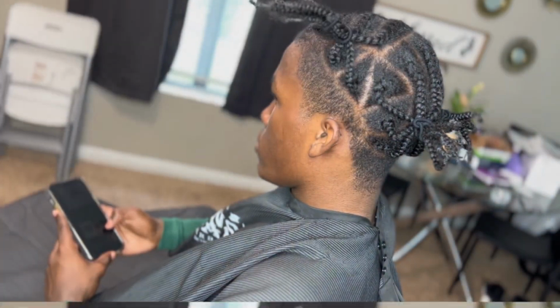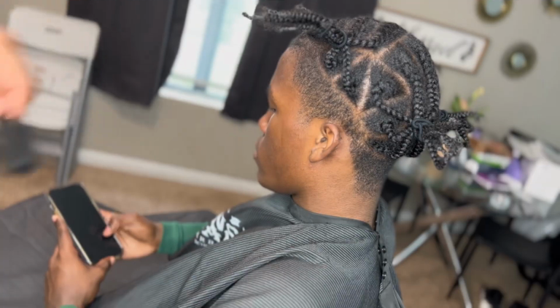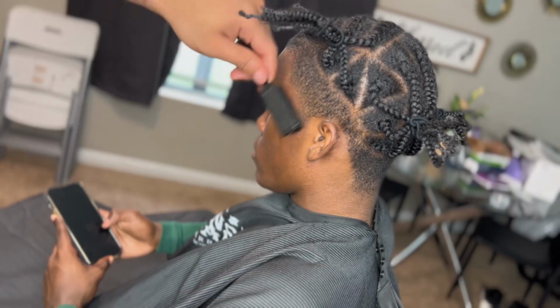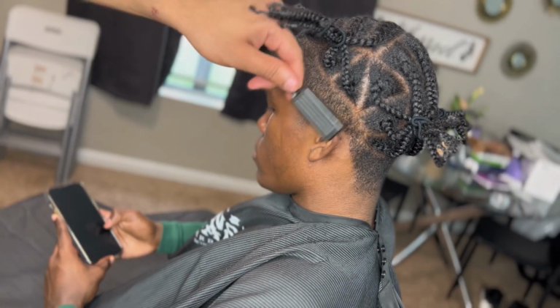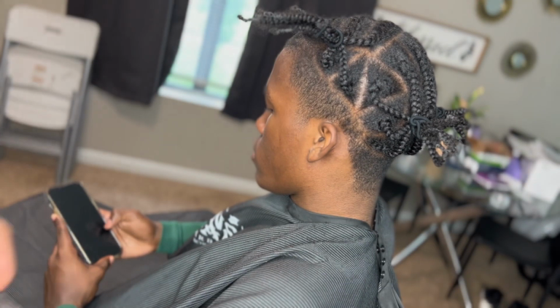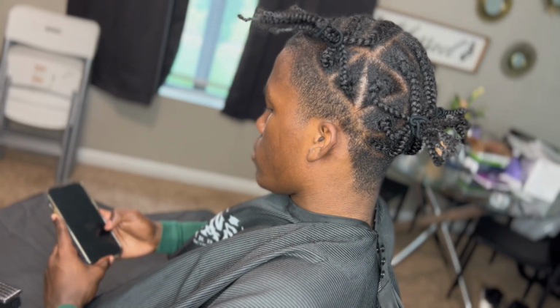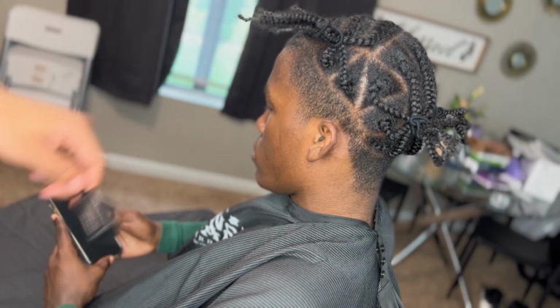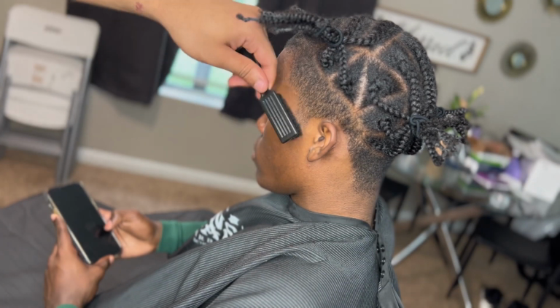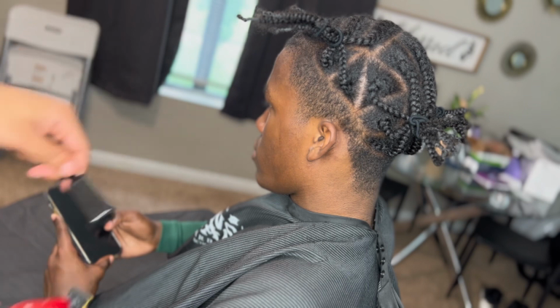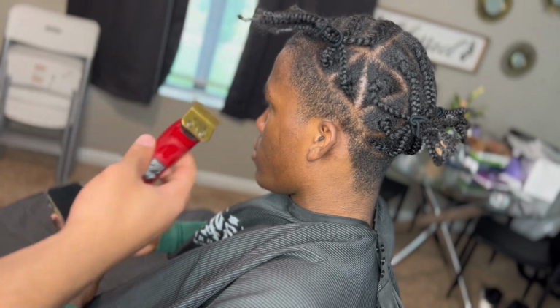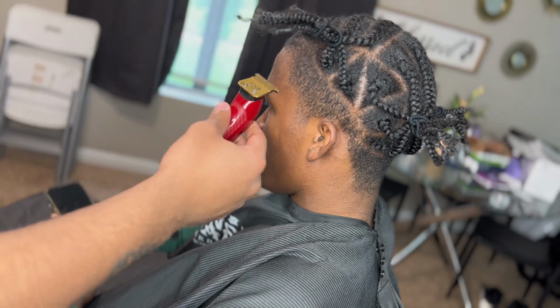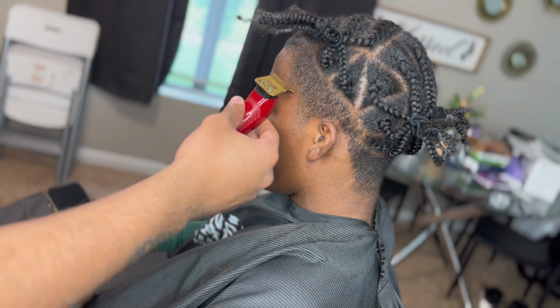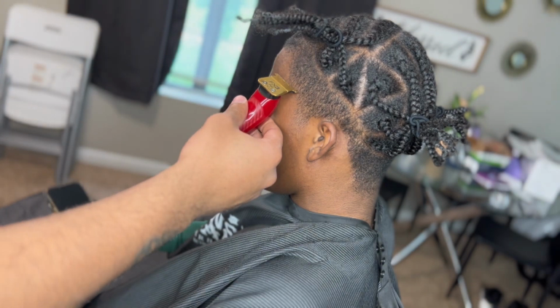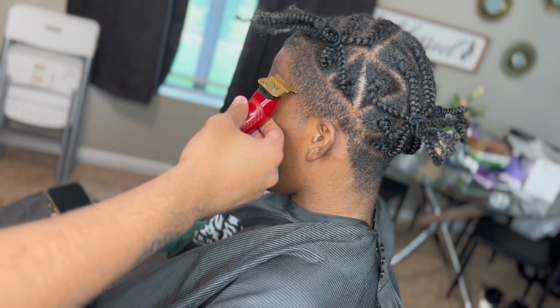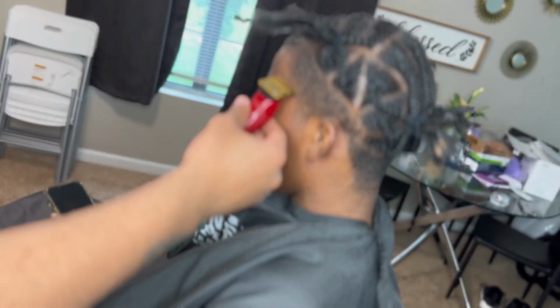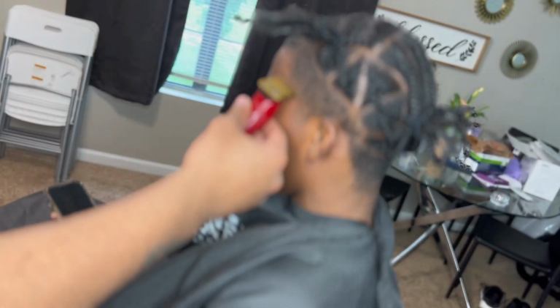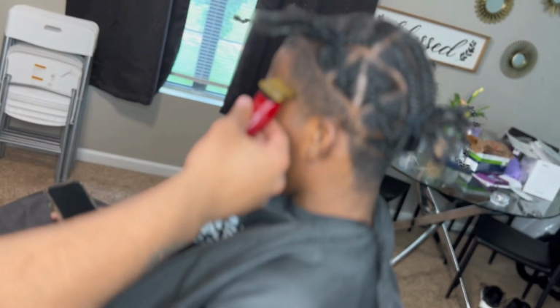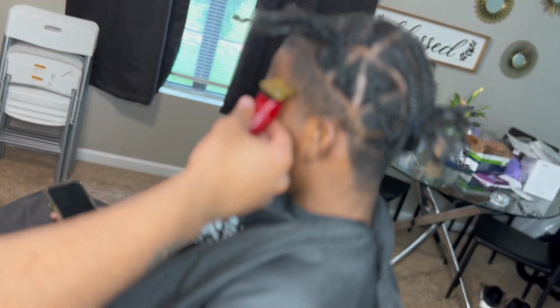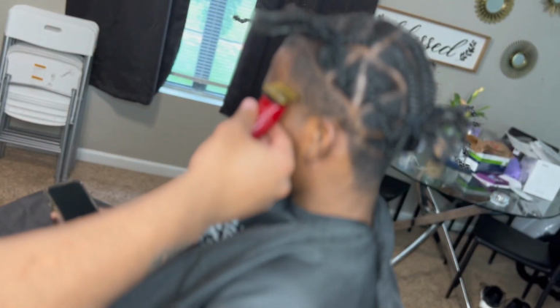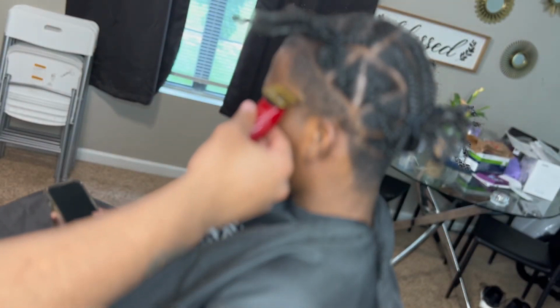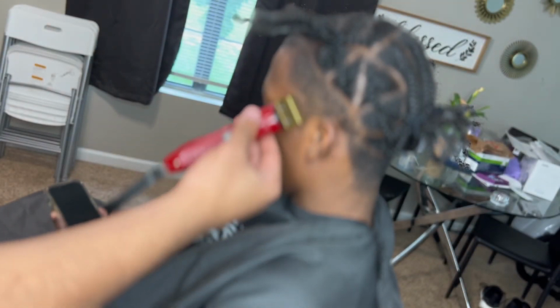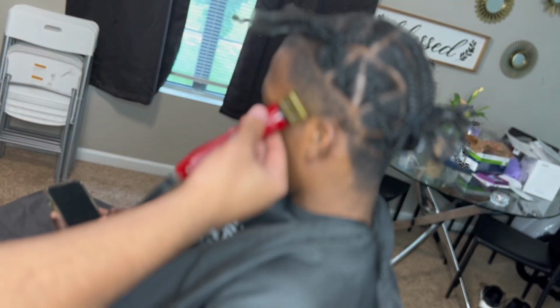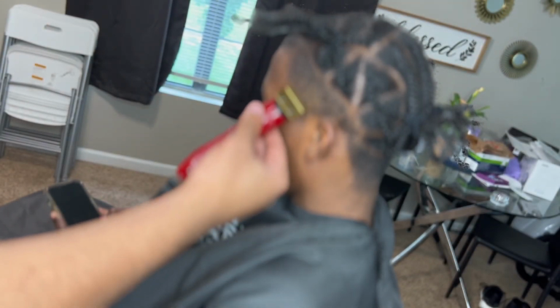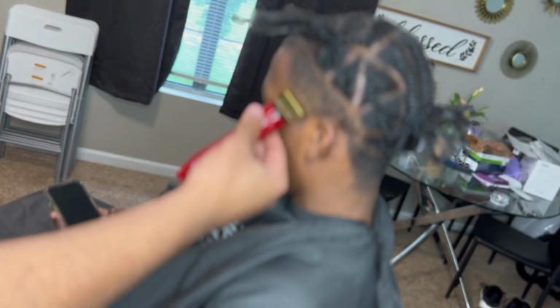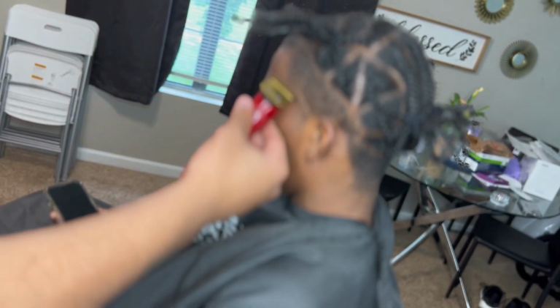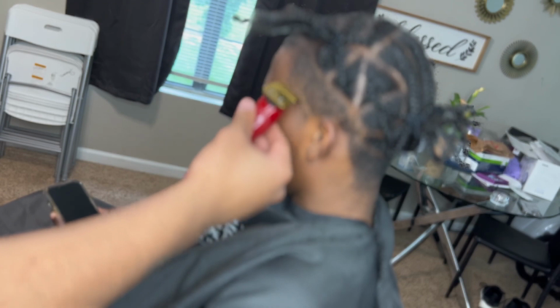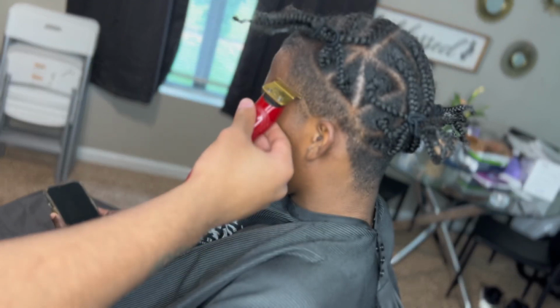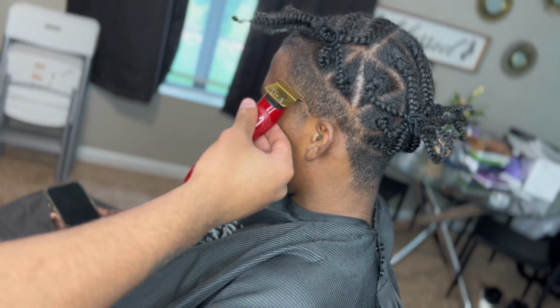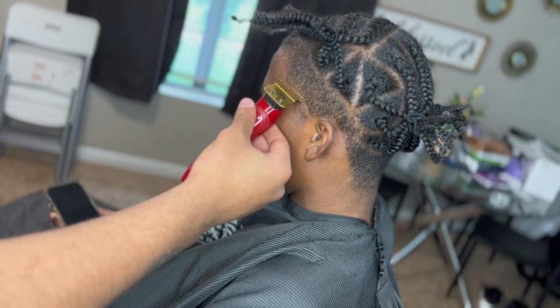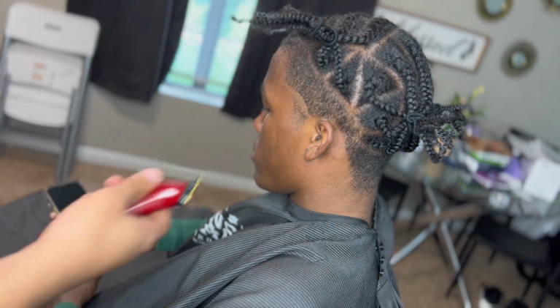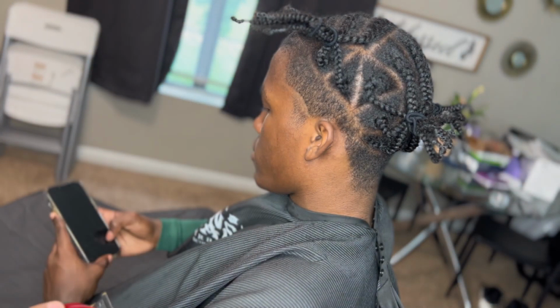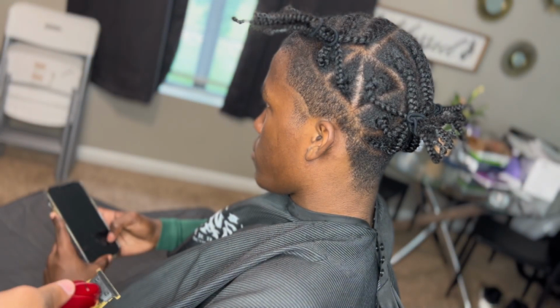Starting with our side taper, I'm gonna grab my trimmers and we're gonna set in our first guideline and bald out everything underneath it.